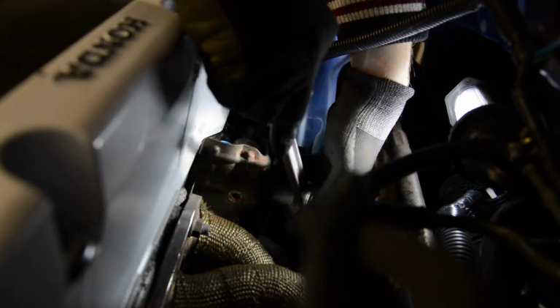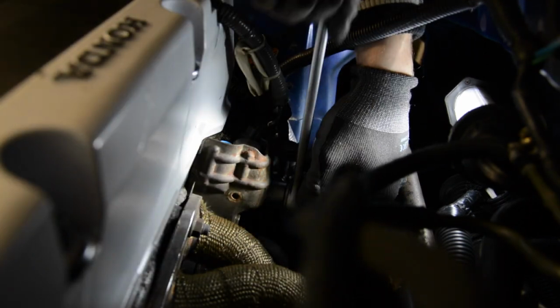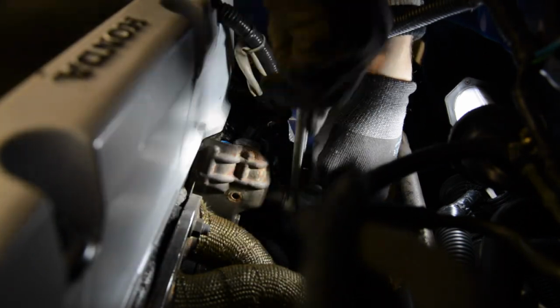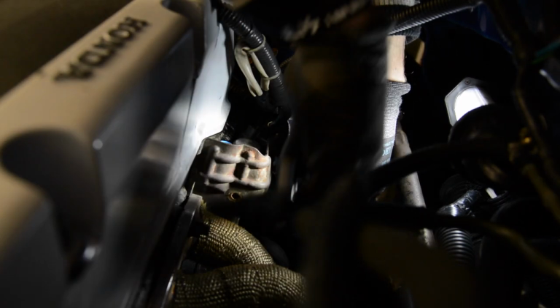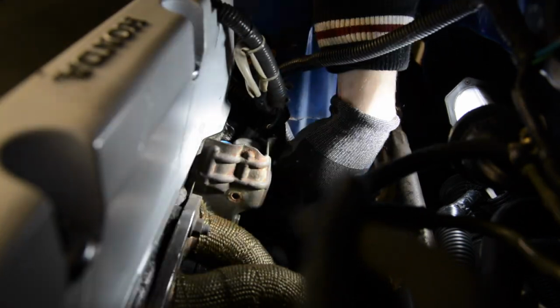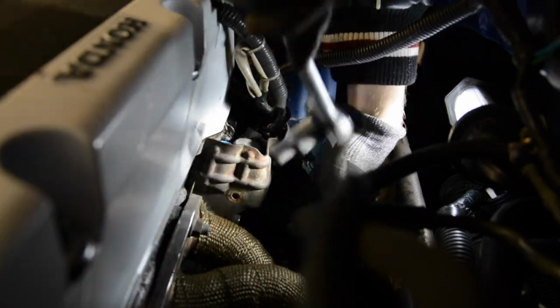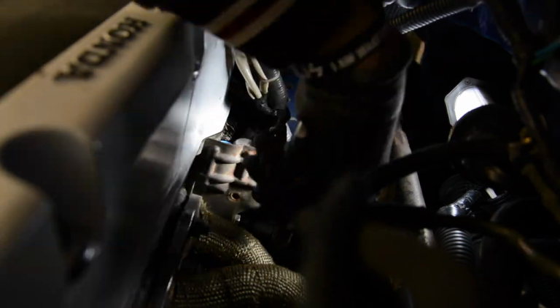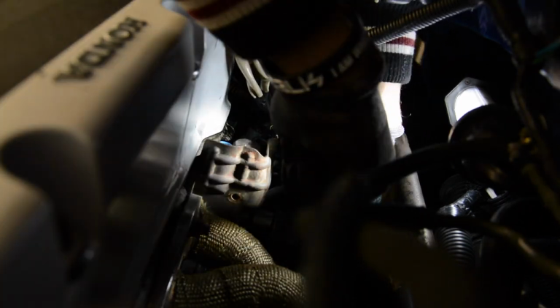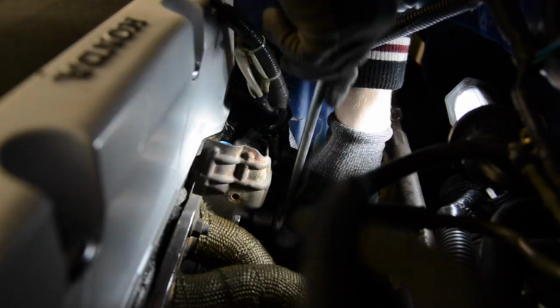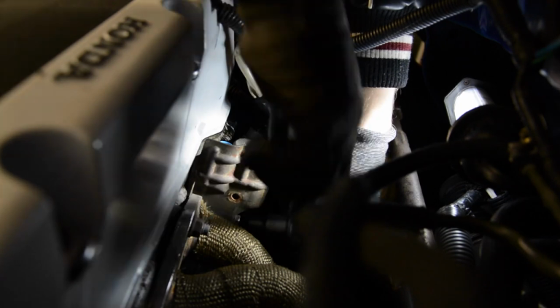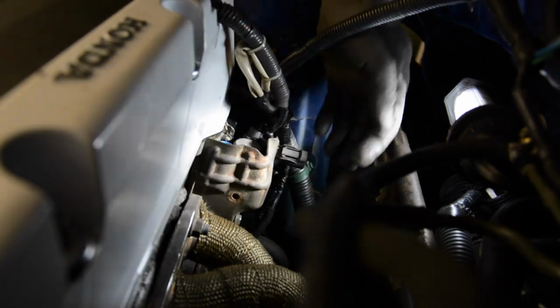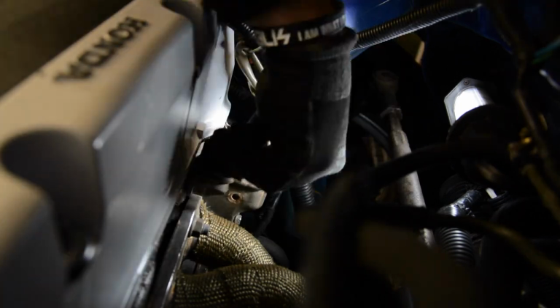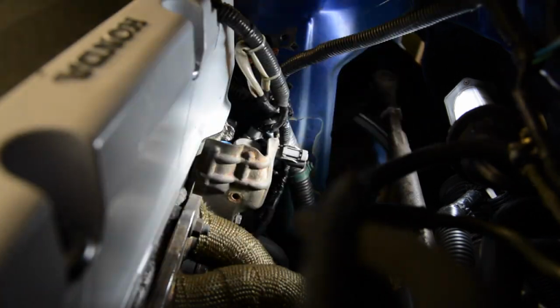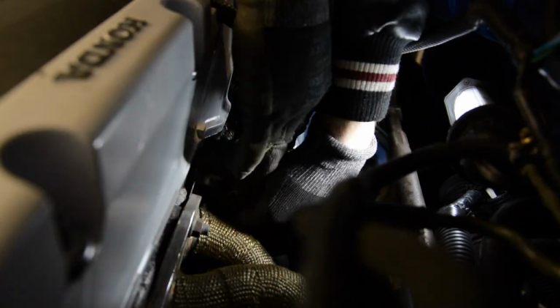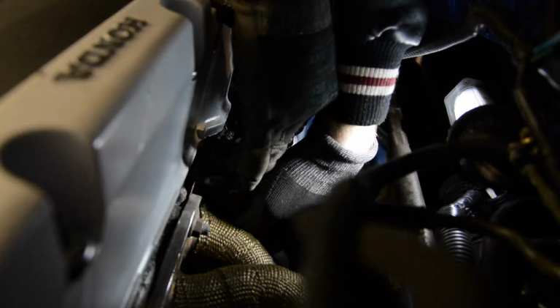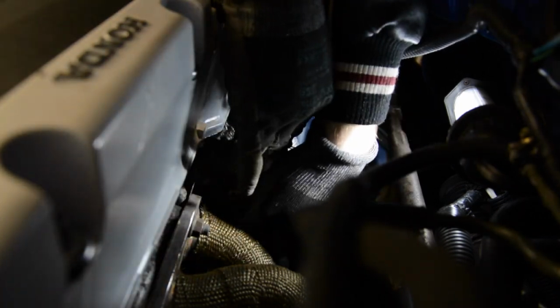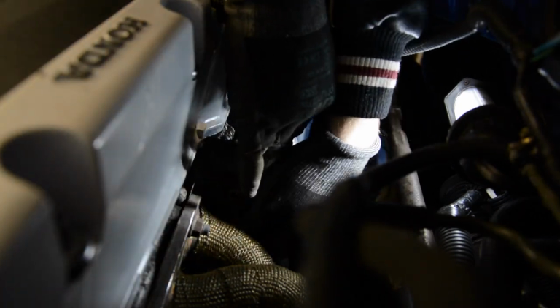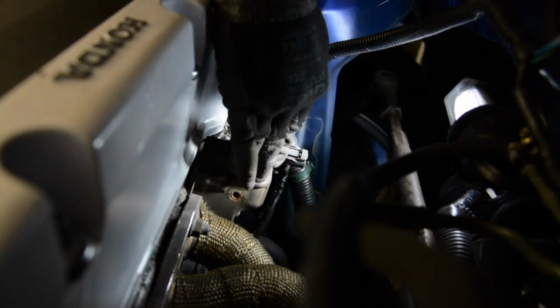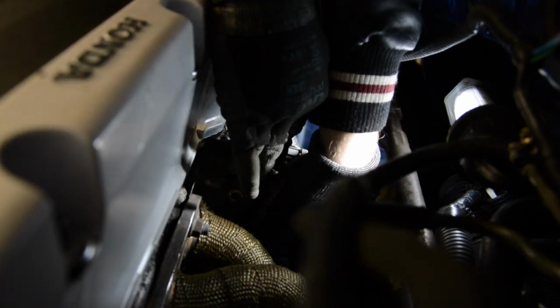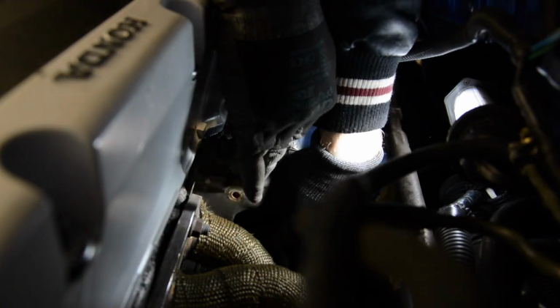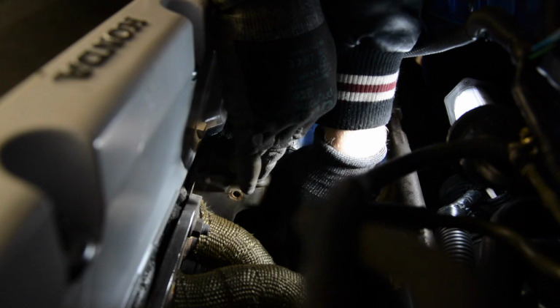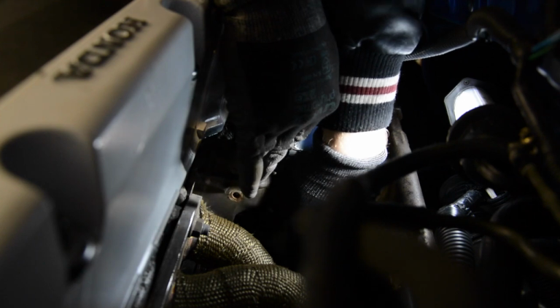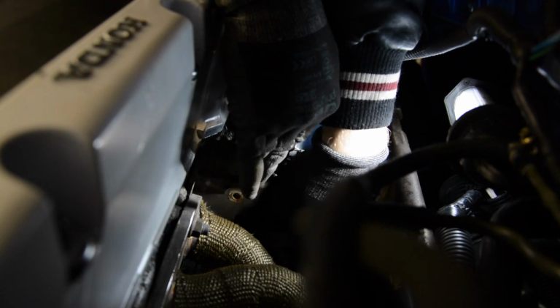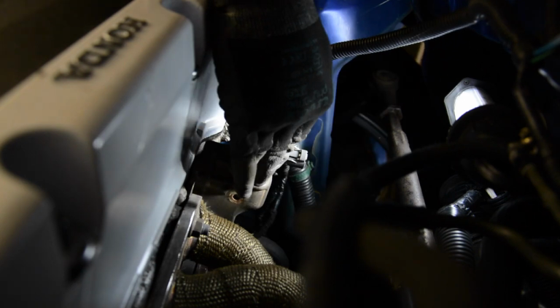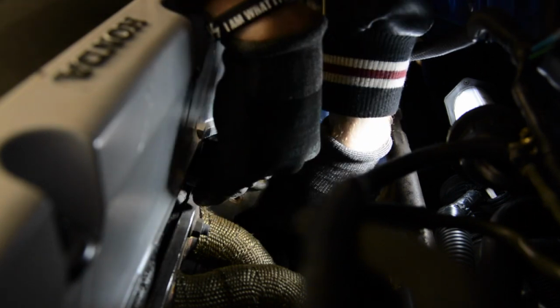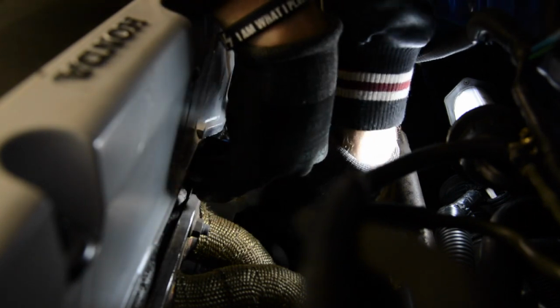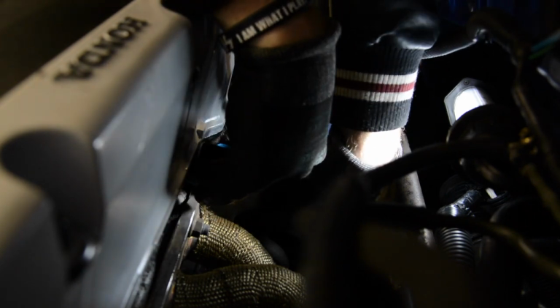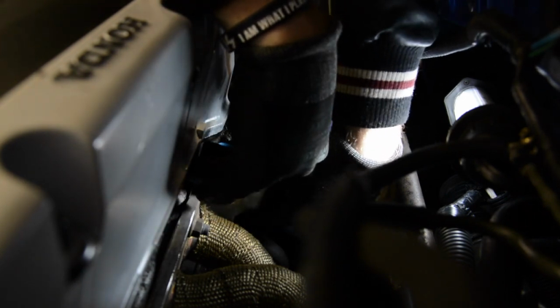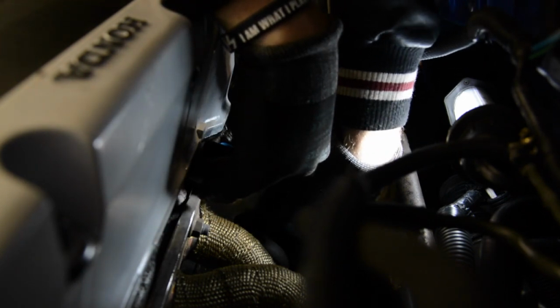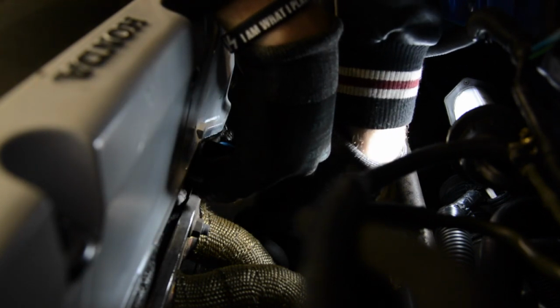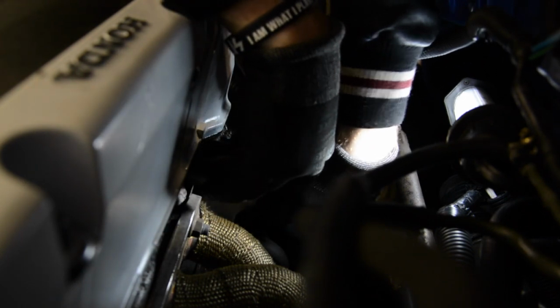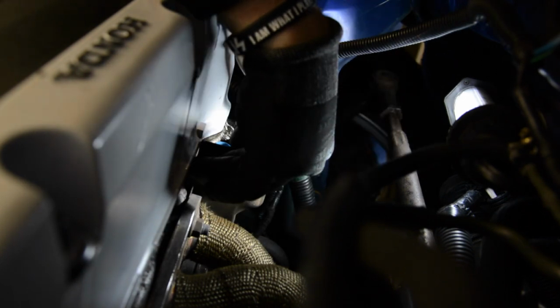When it comes to unscrew the last bolt, hold the solenoid with the other hand because it would fall down. Here you can see it in the video — I'm holding it with my right hand. Unscrew the last bolt and the solenoid is finally removed.